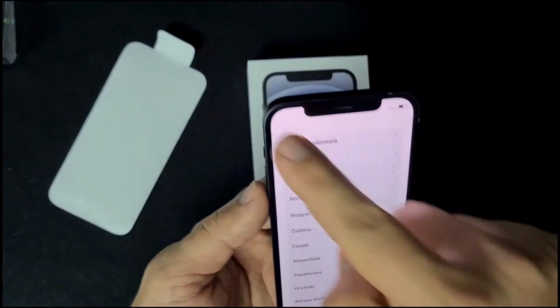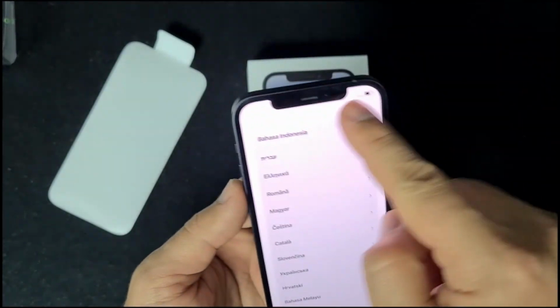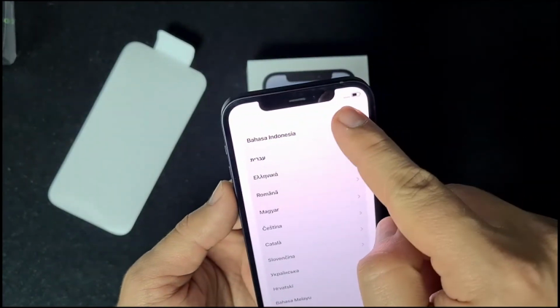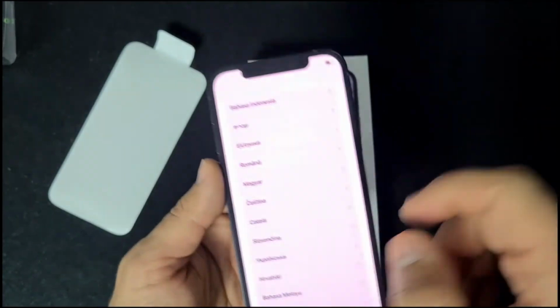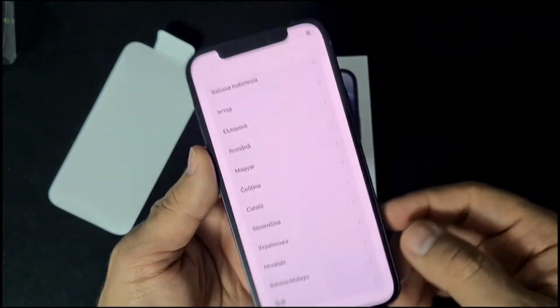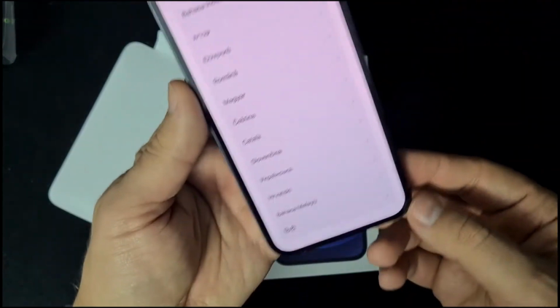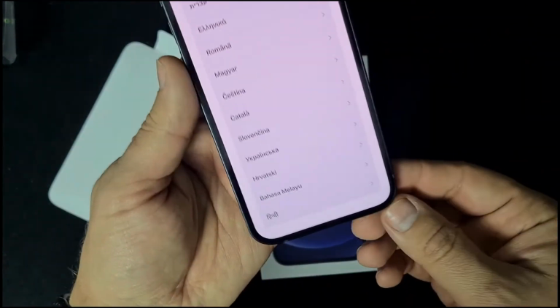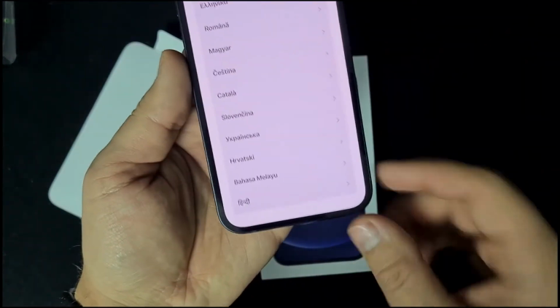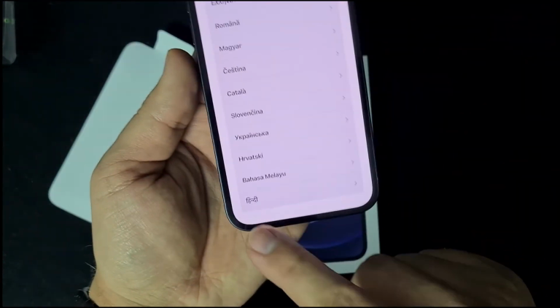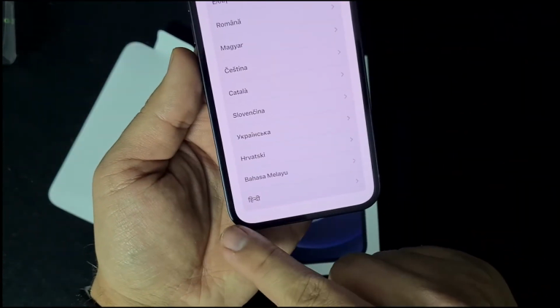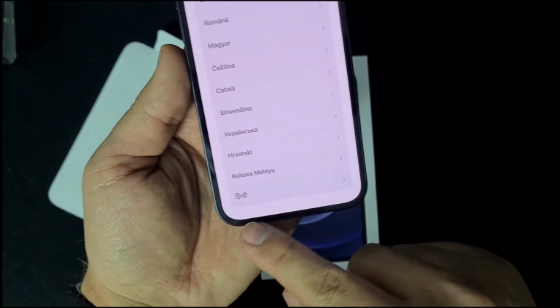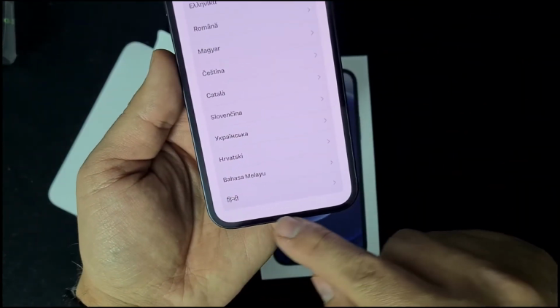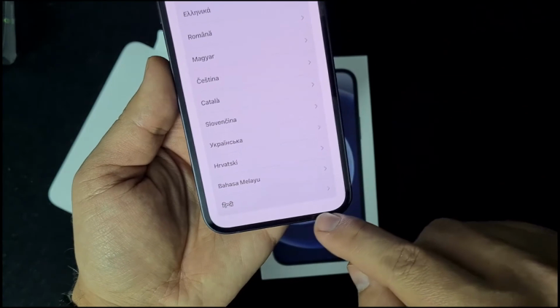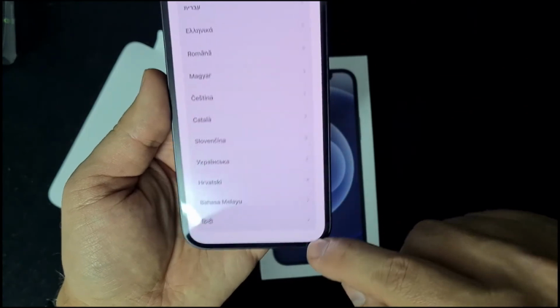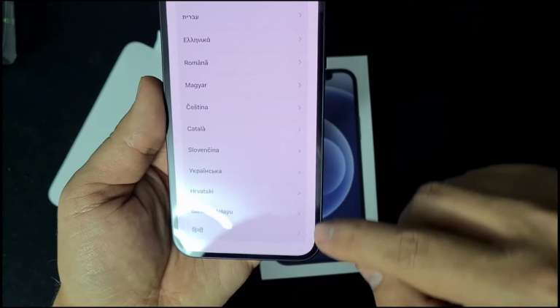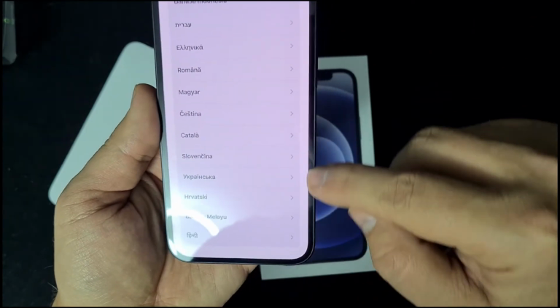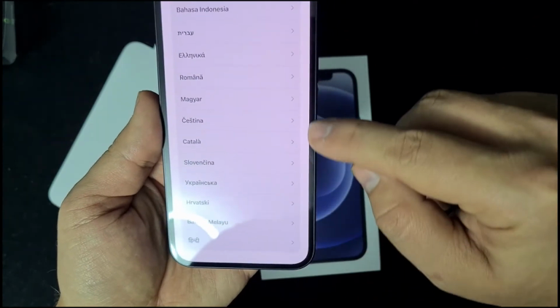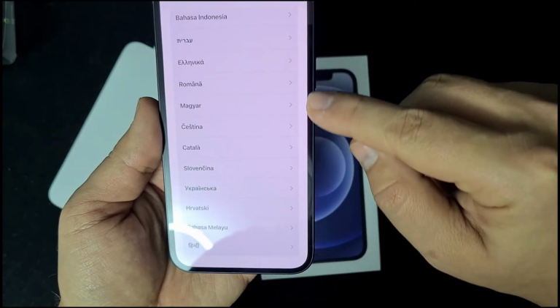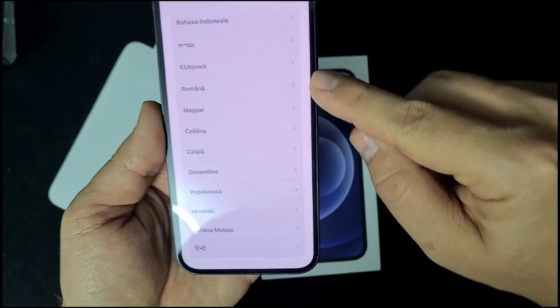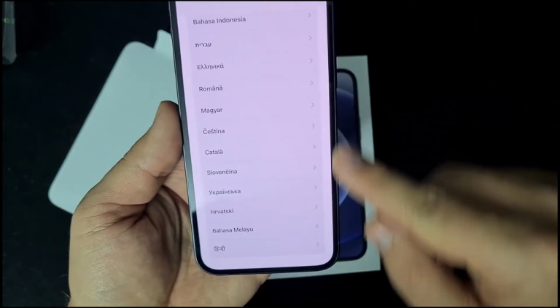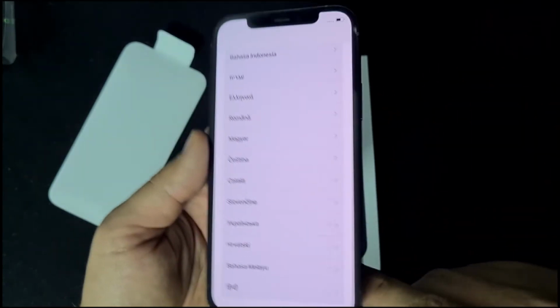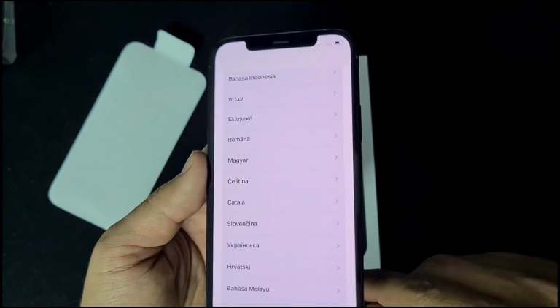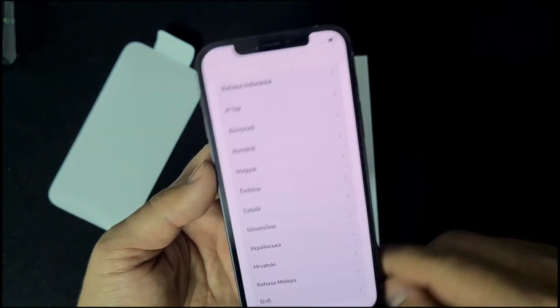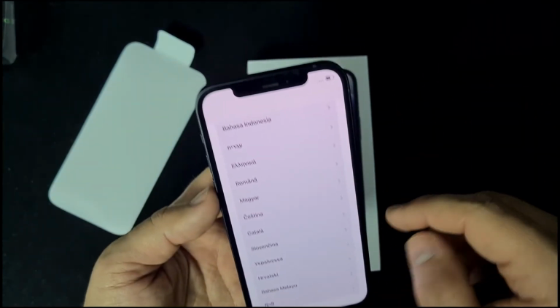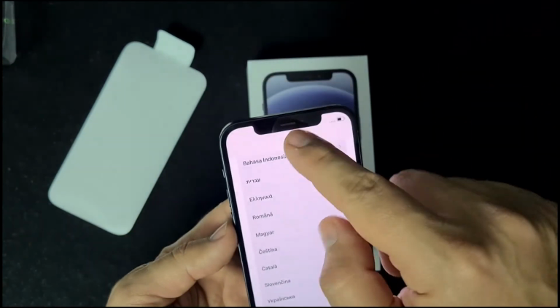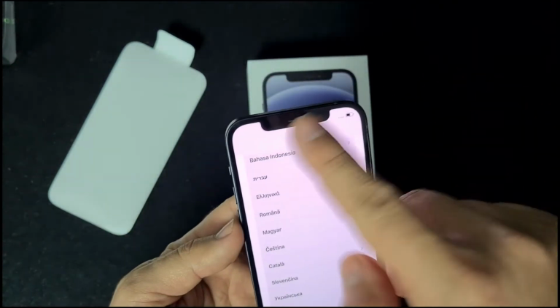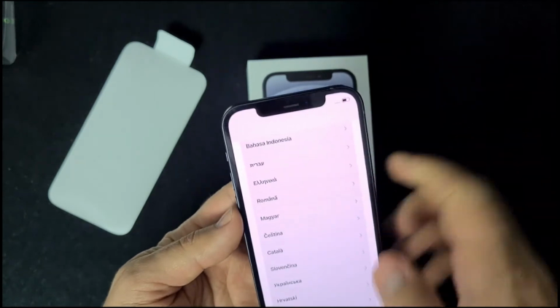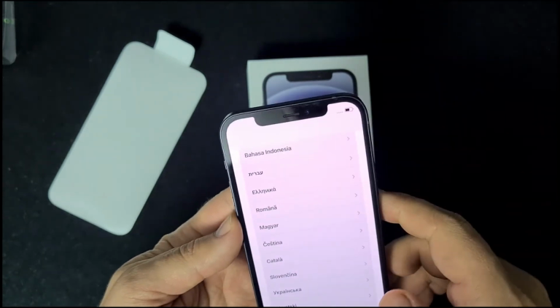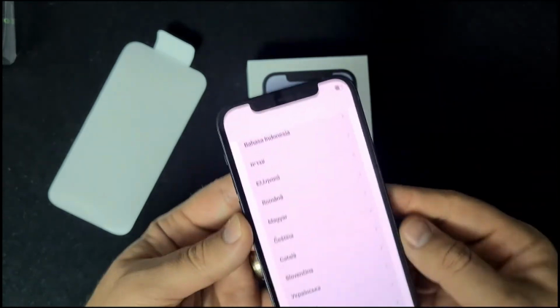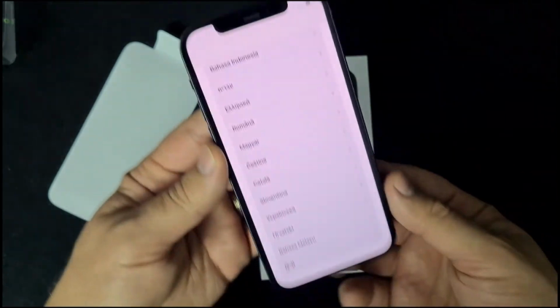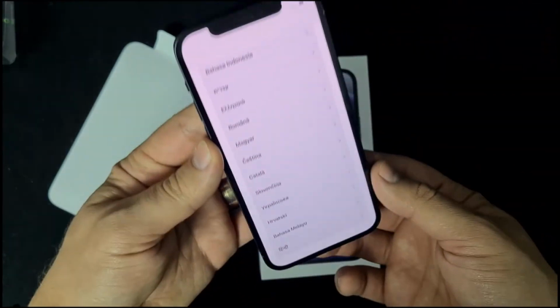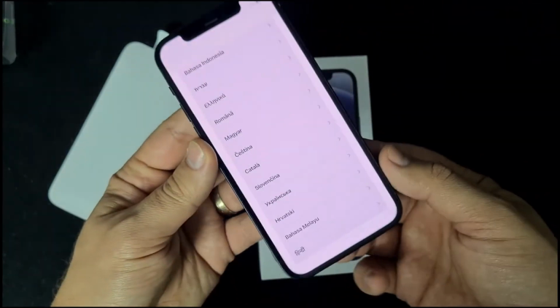The chin is still here. The bezels are really small this year, as you can see all around. But the chin is still there and it's bigger.